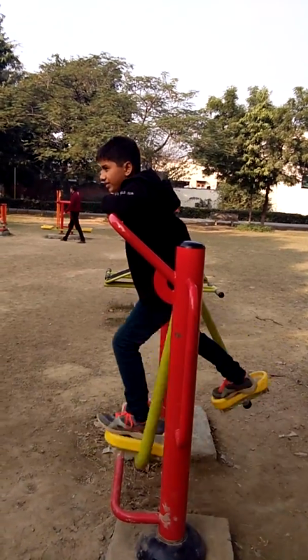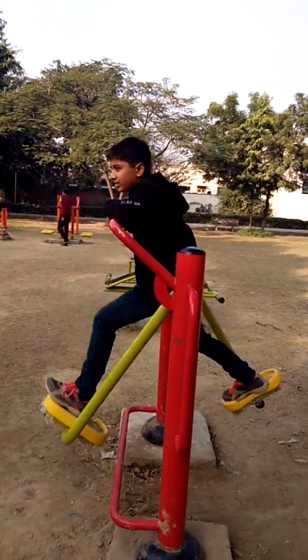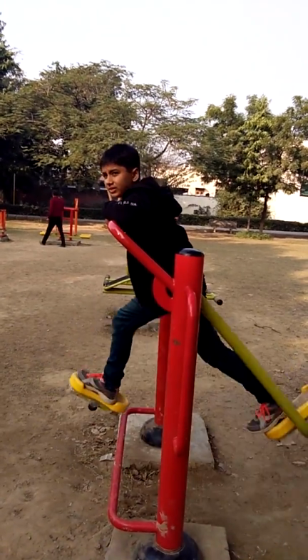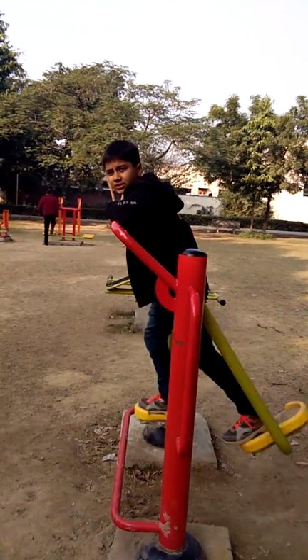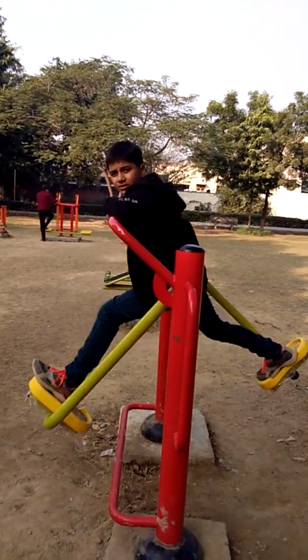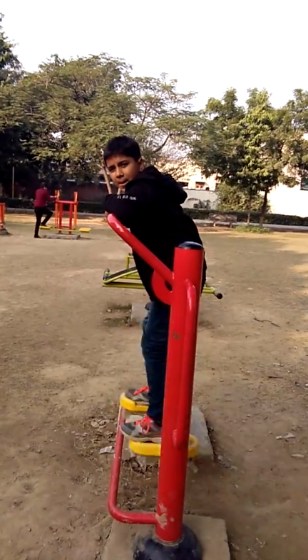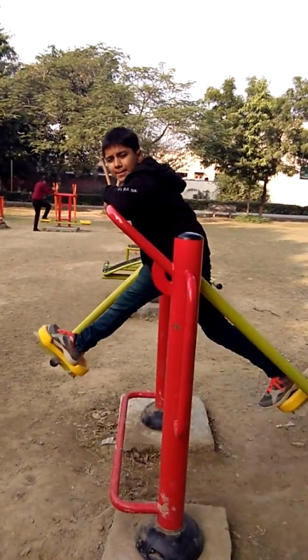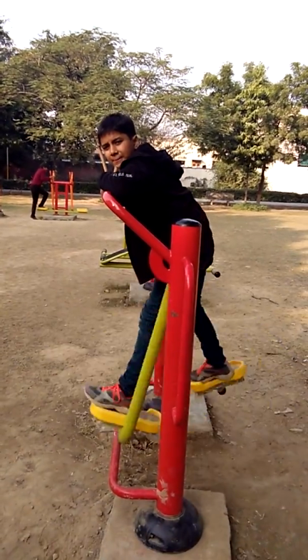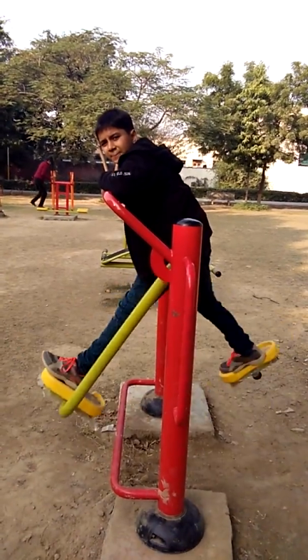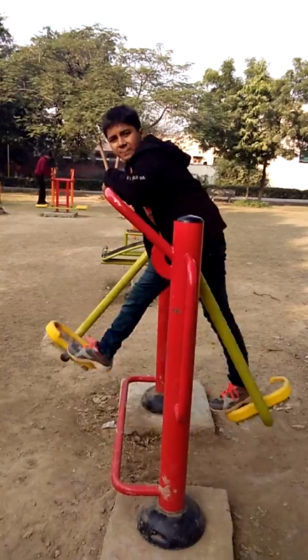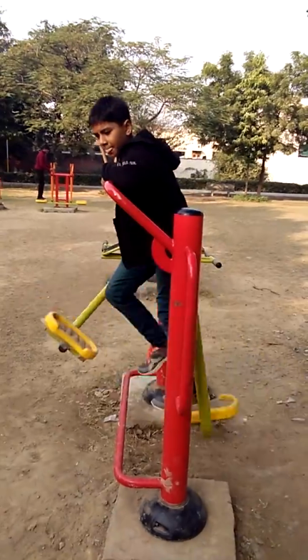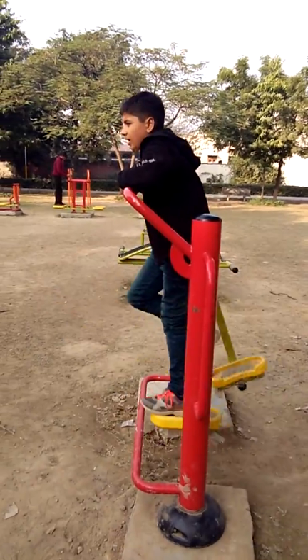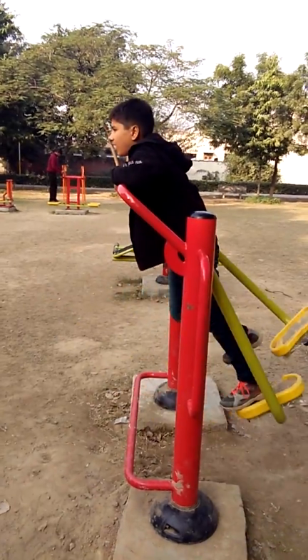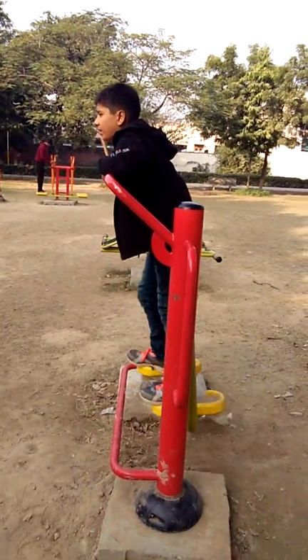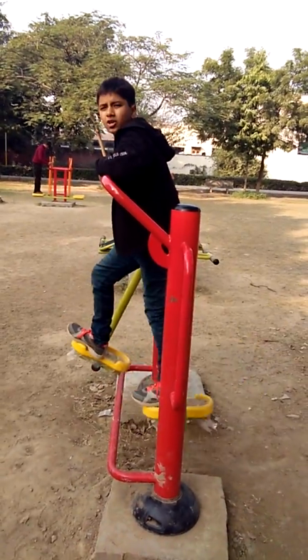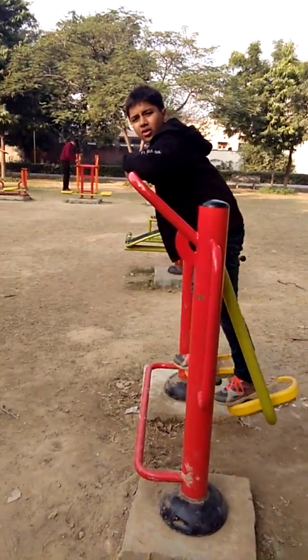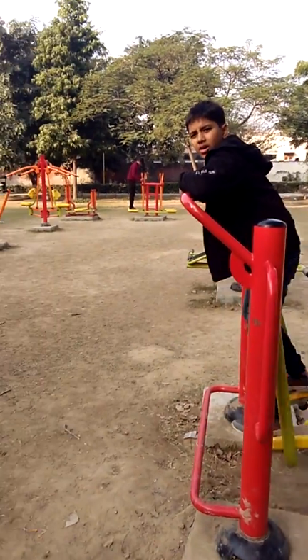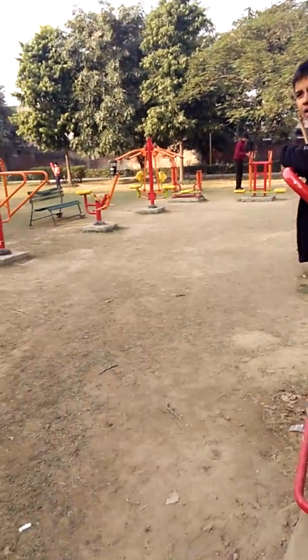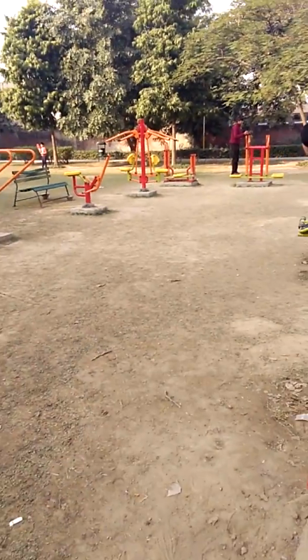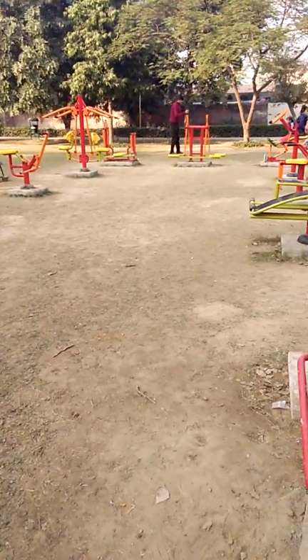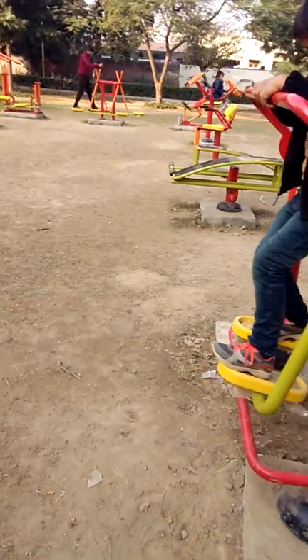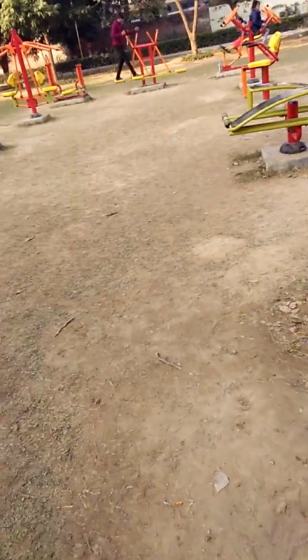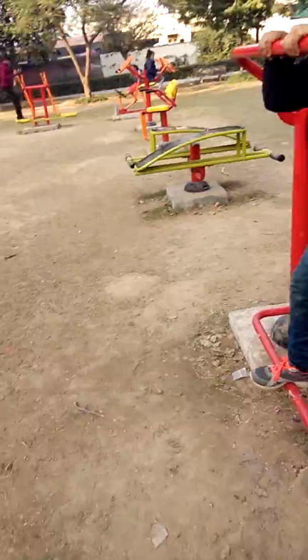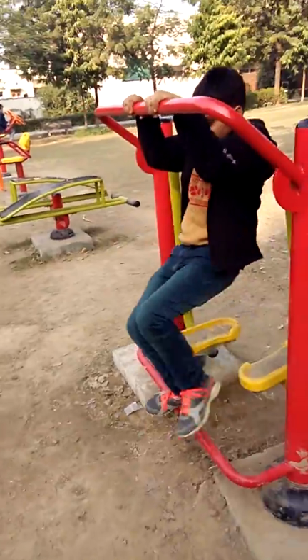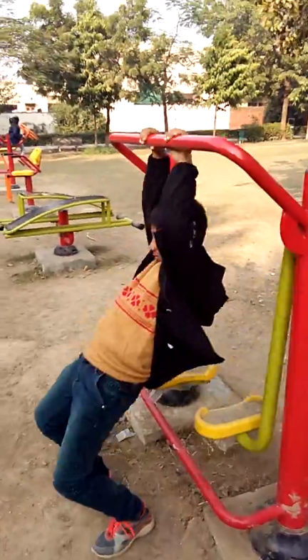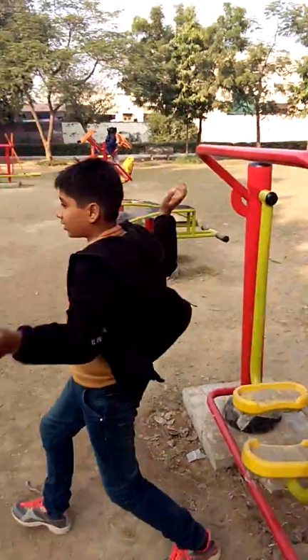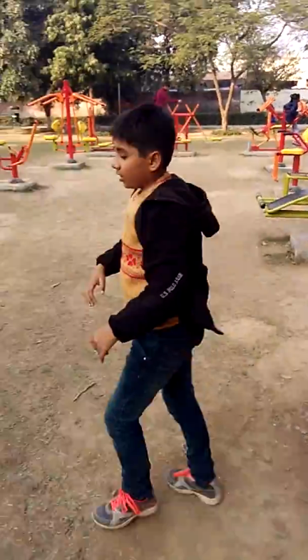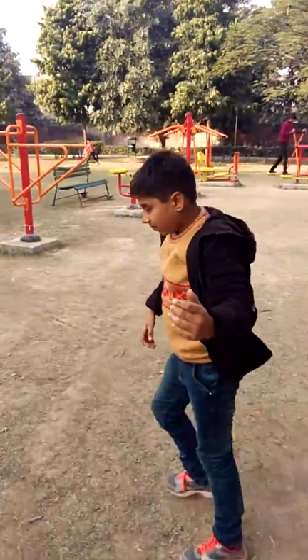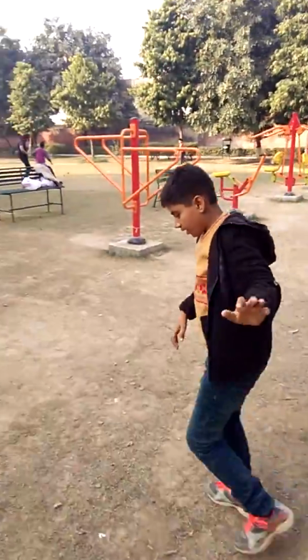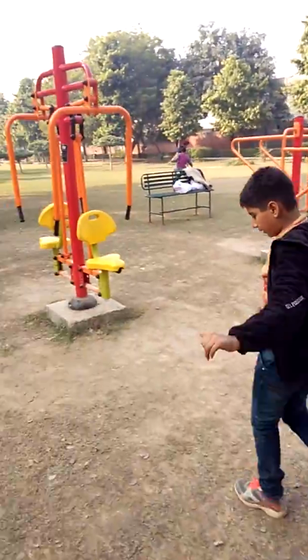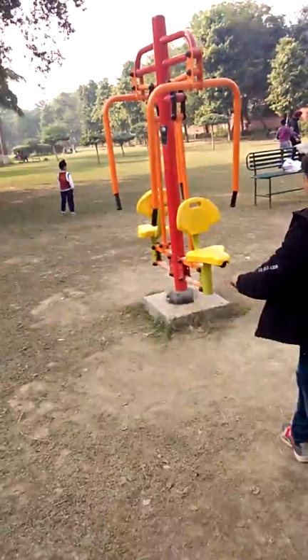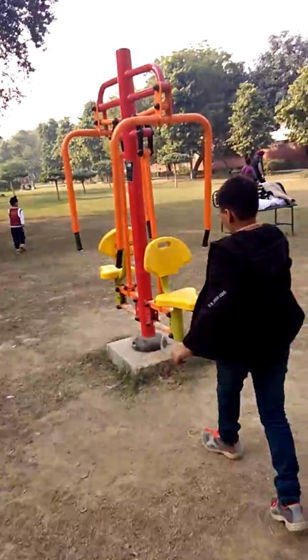But I think there is something which can strengthen your arms and all. We can see another one. Come, arms also.